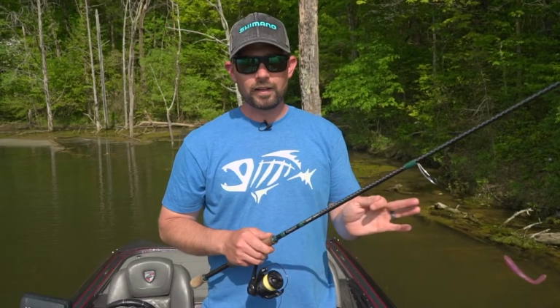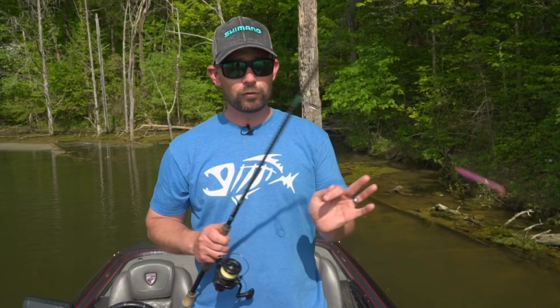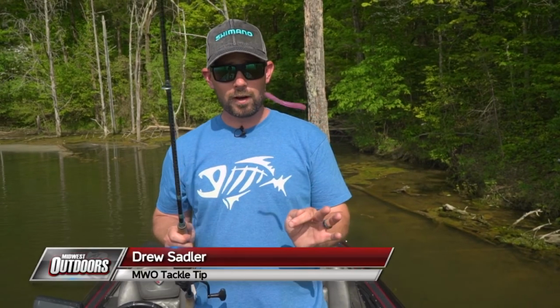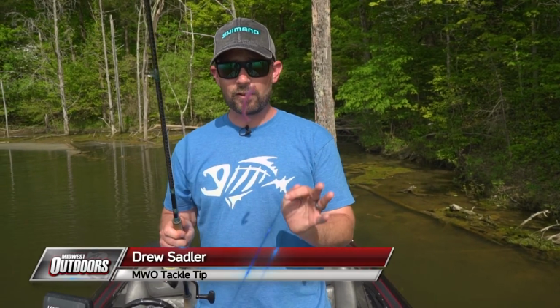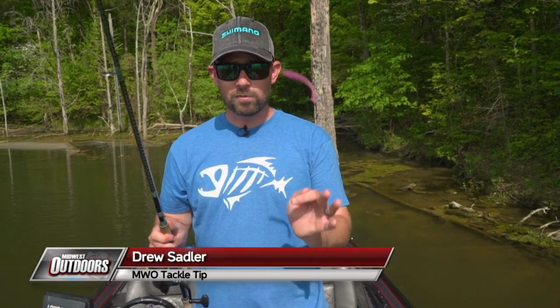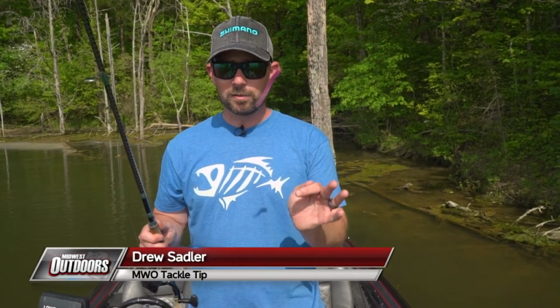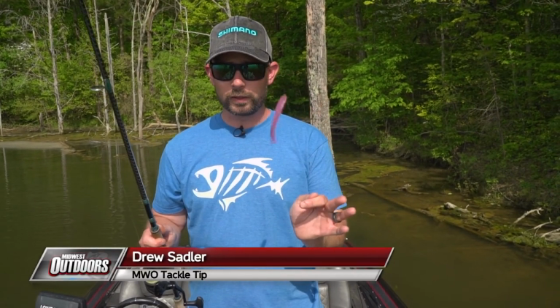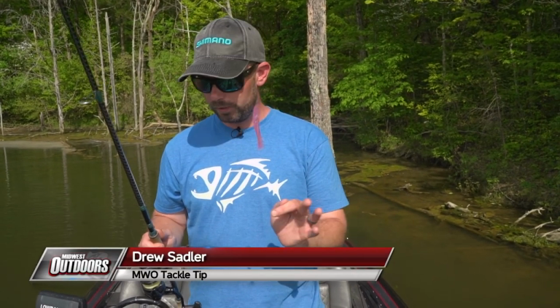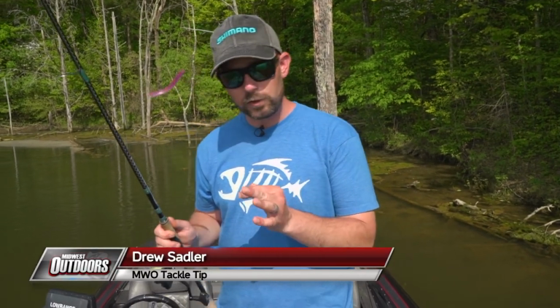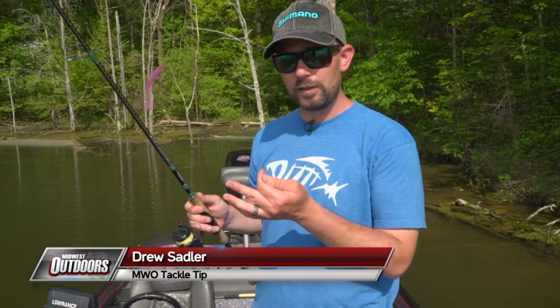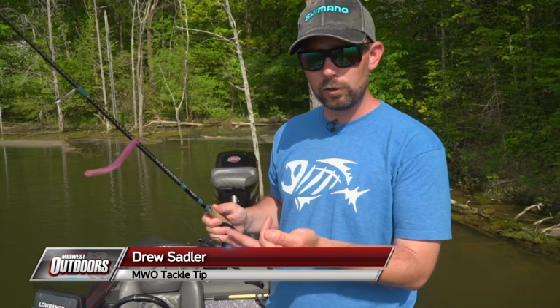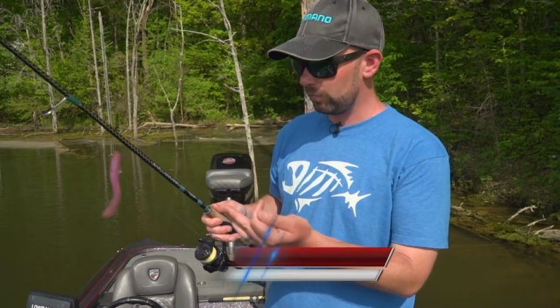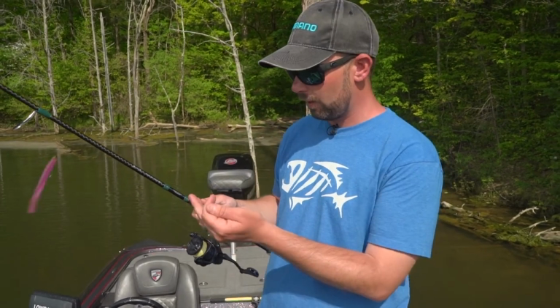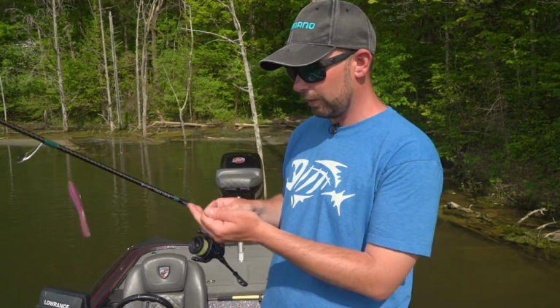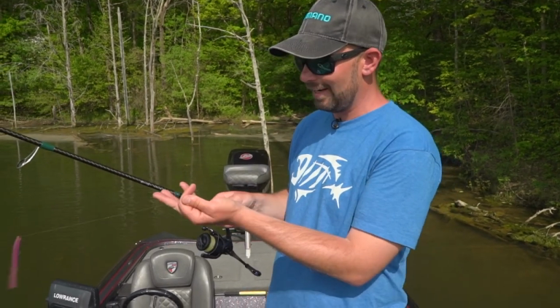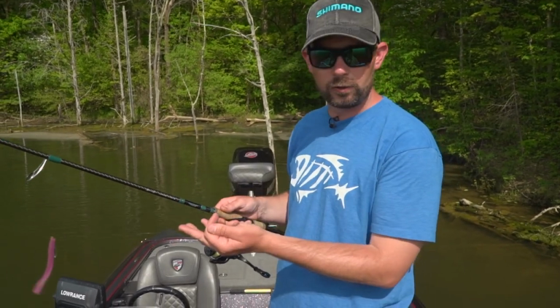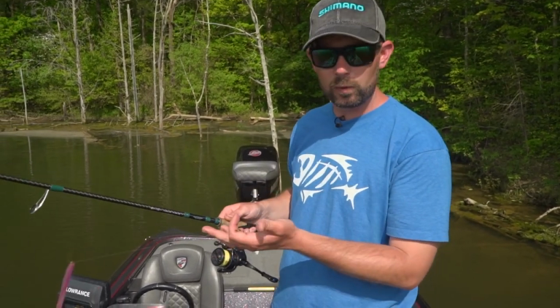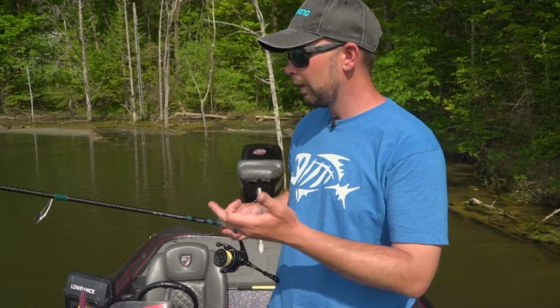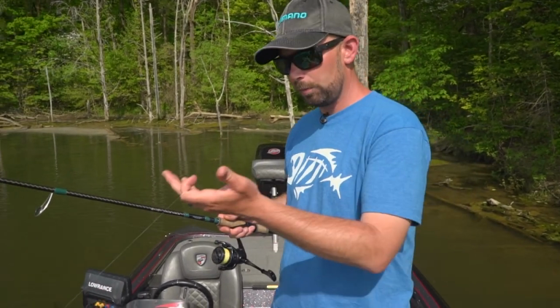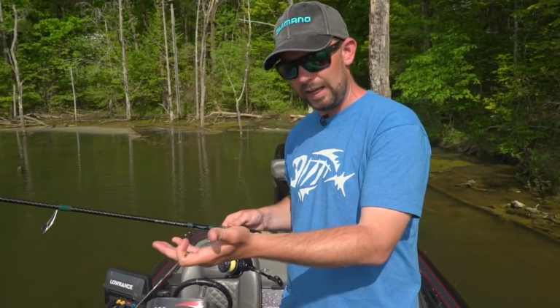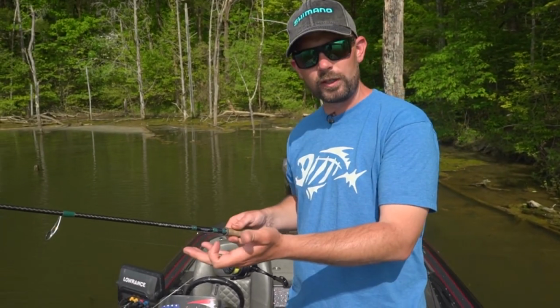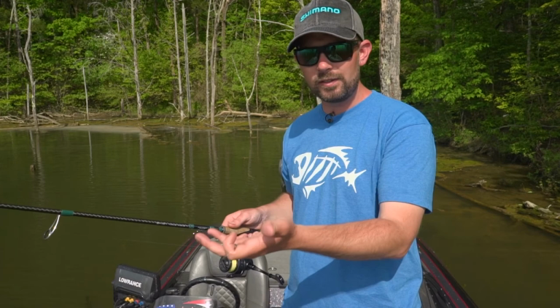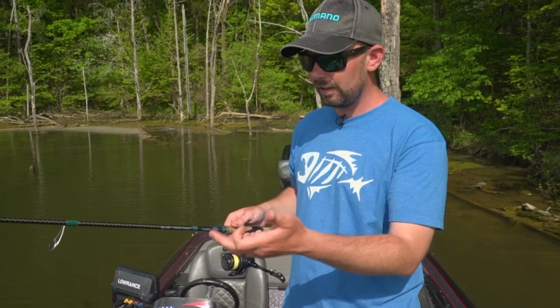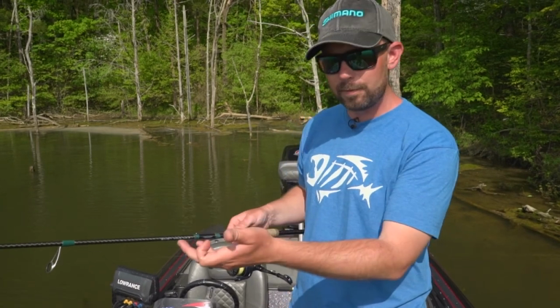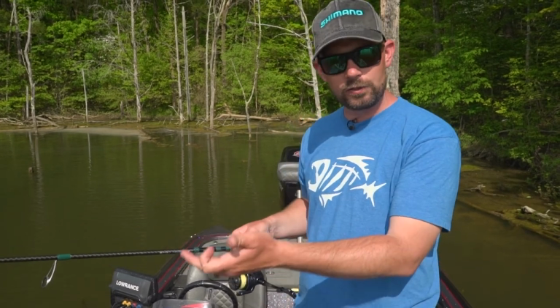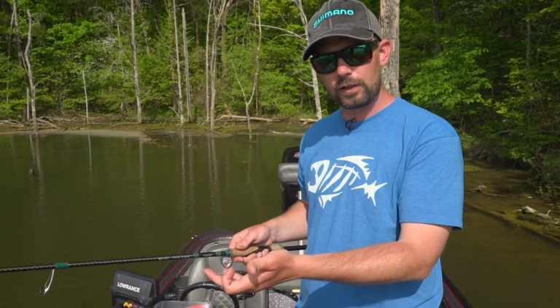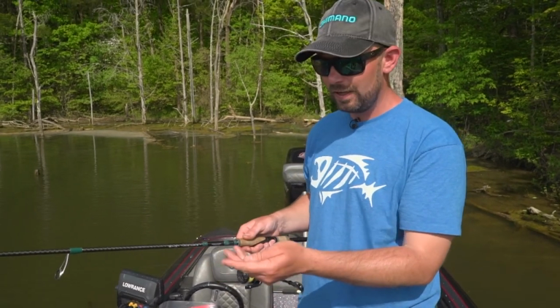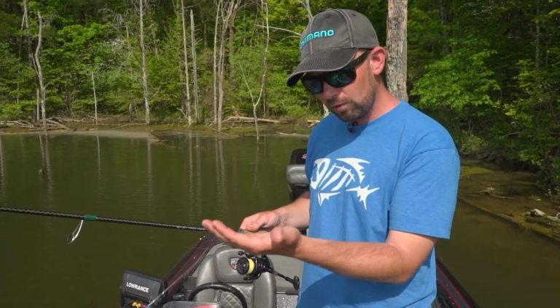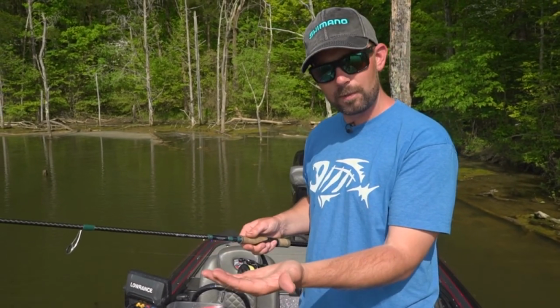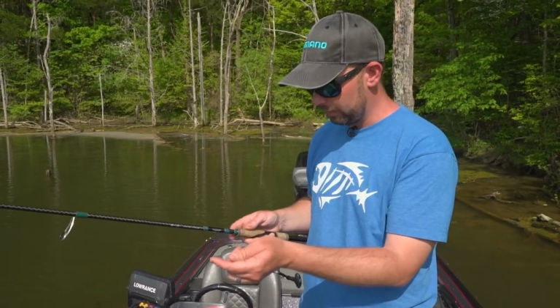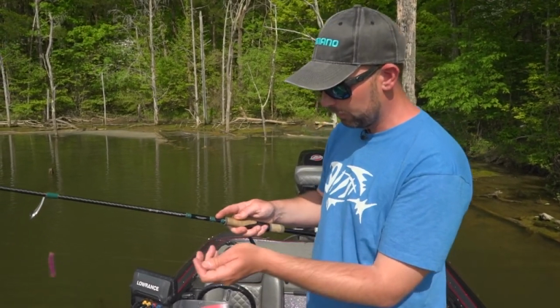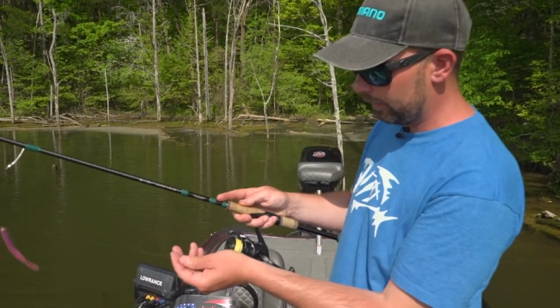Guys, if you're throwing a drop shot, I have a really quick tip for you. If you're using a G Loomis drop shot rod — this is an 842 Conquest — you could be using the 822 E6X, IMX, GLX, or NRX. If you're throwing a drop shot, you see this little hook down here?